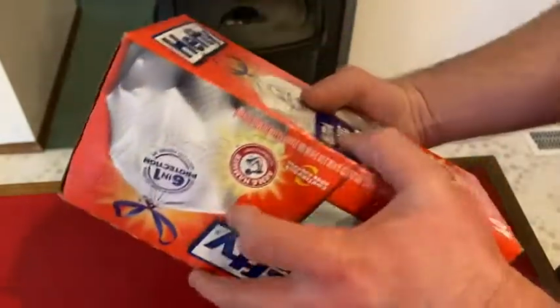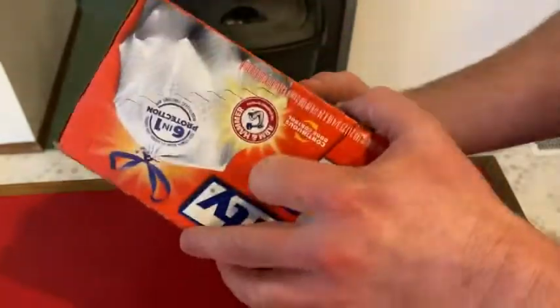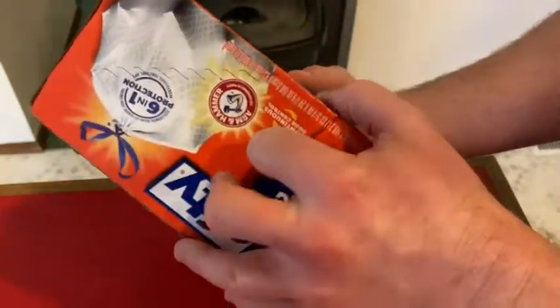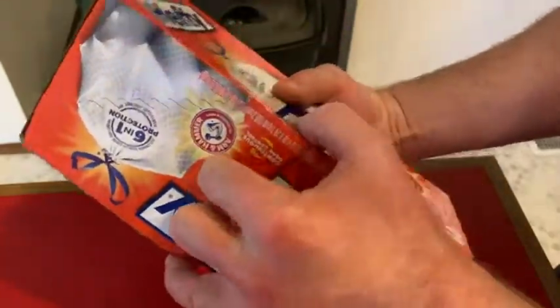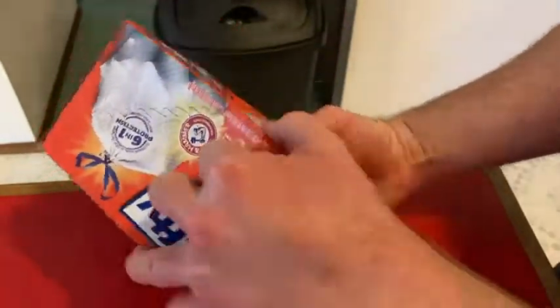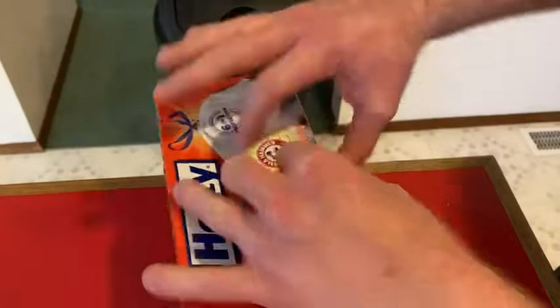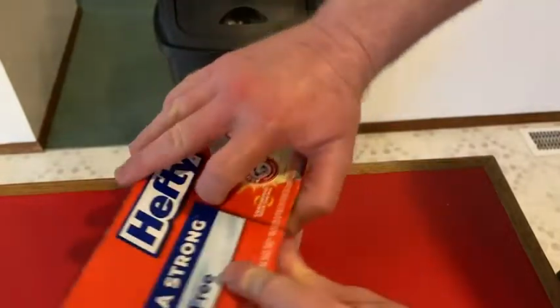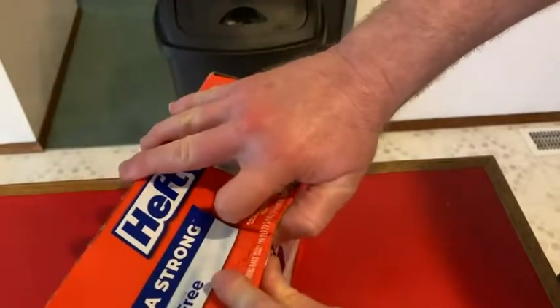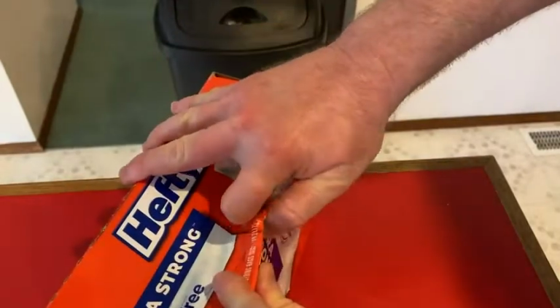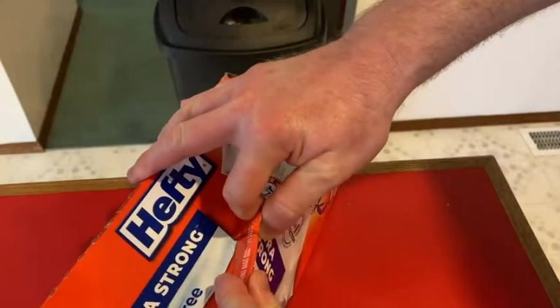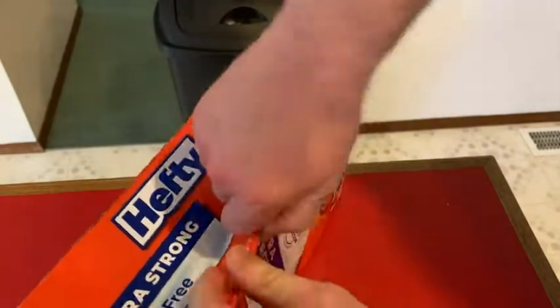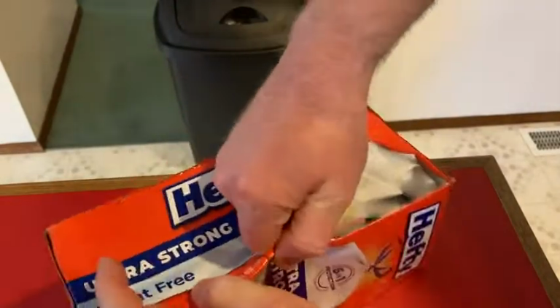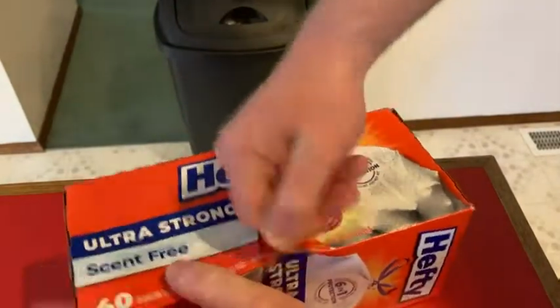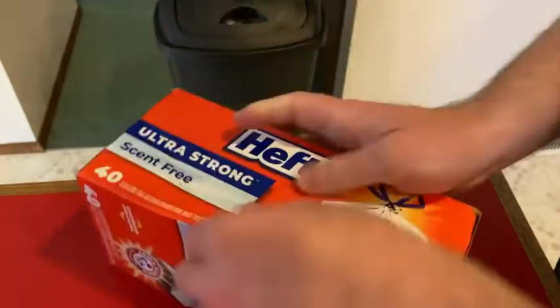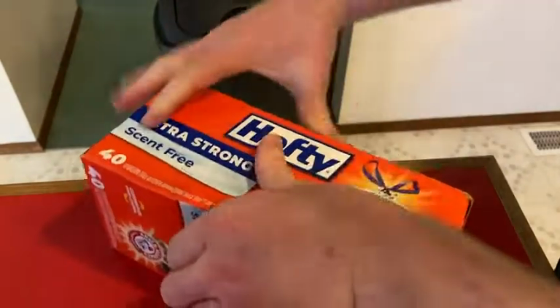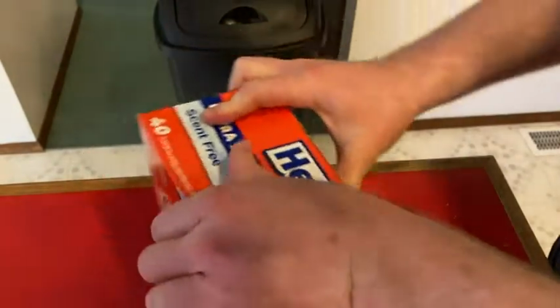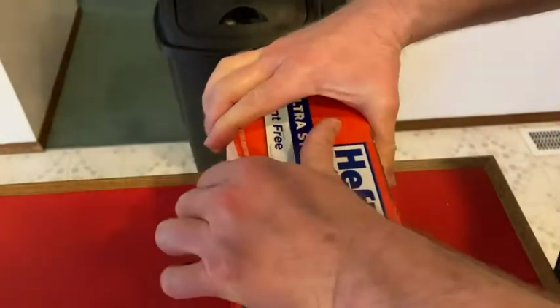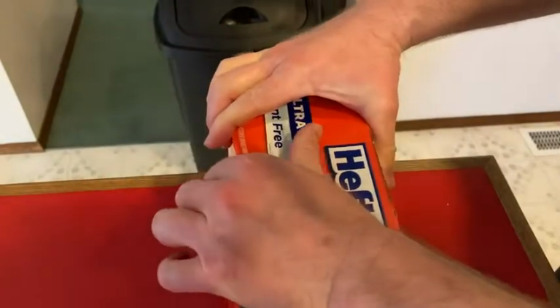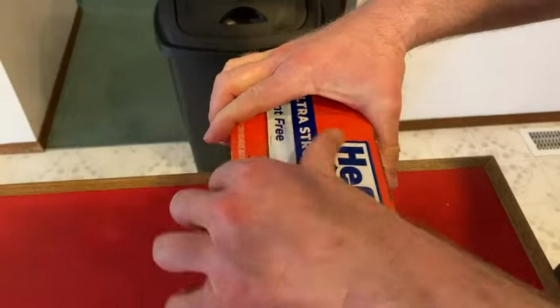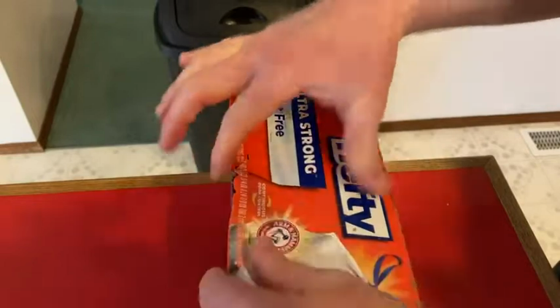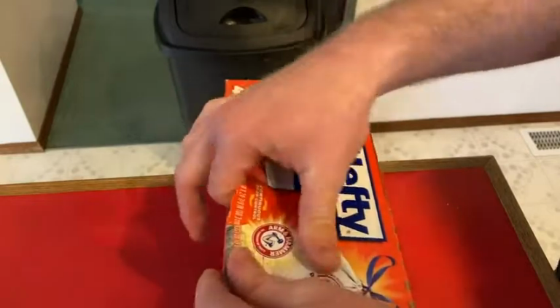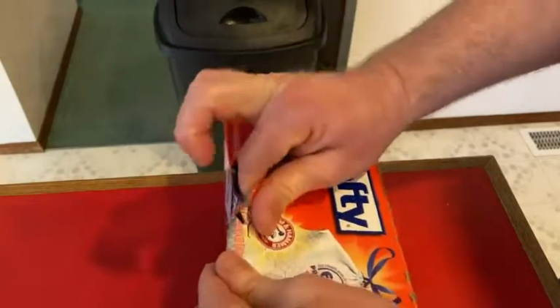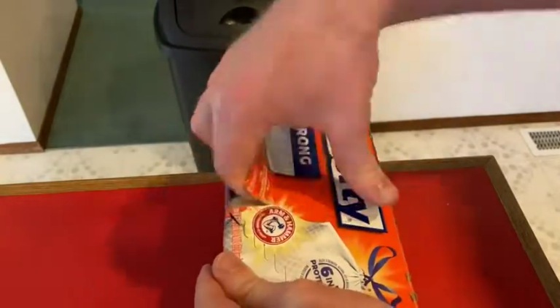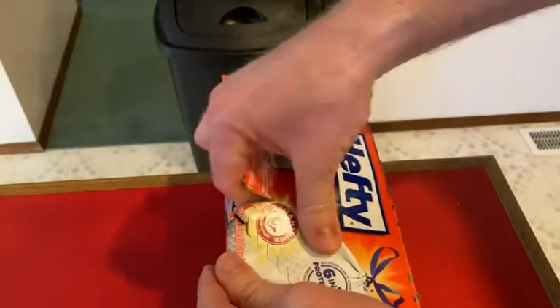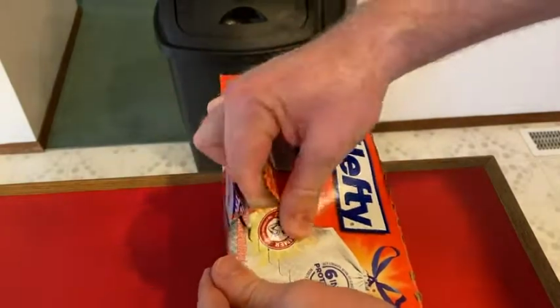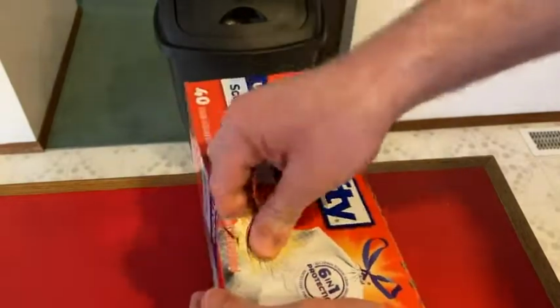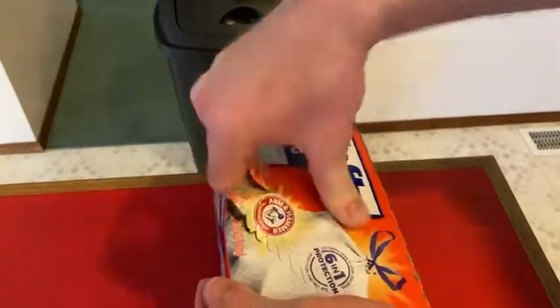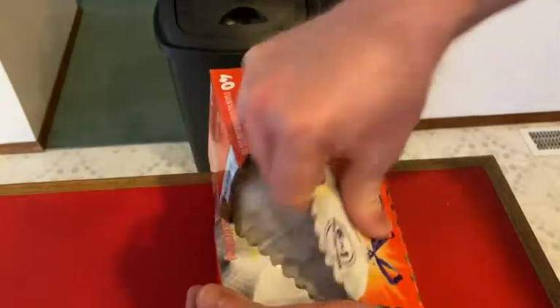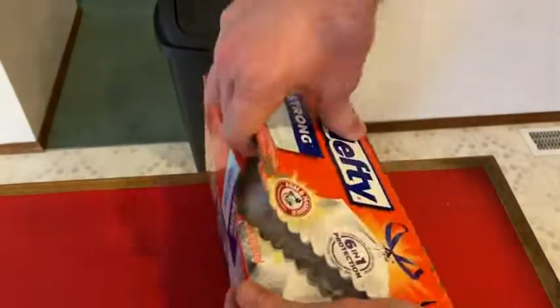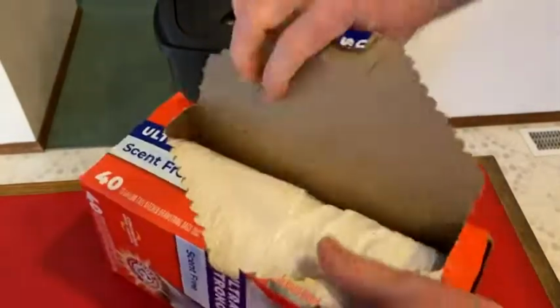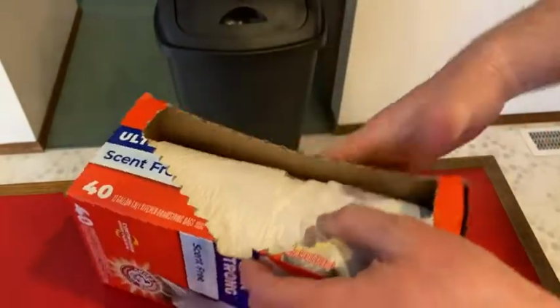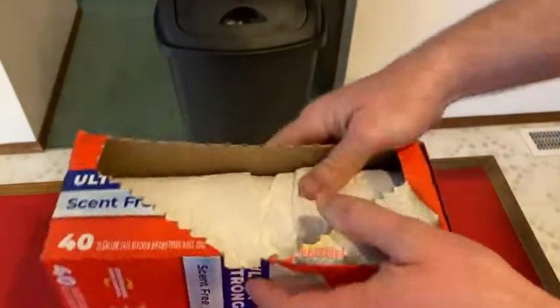It looks like there's a place to open it here, so let's try it. These came just in time because I am out of trash bags, so I'm very happy that they are here.